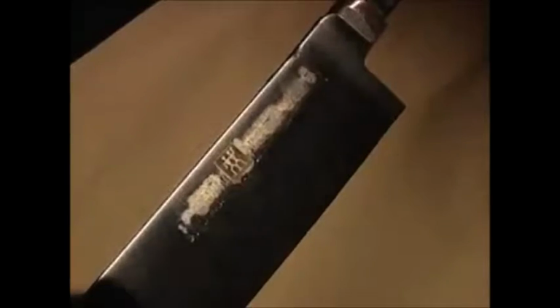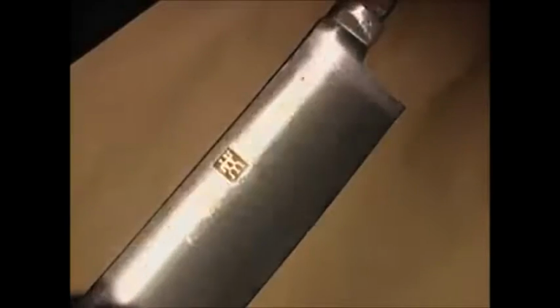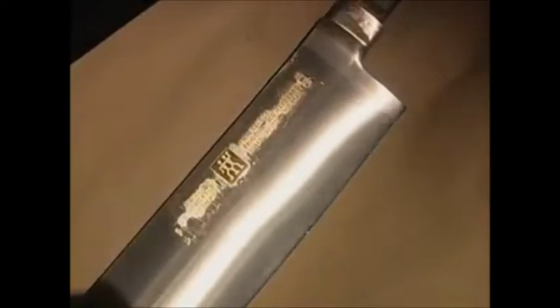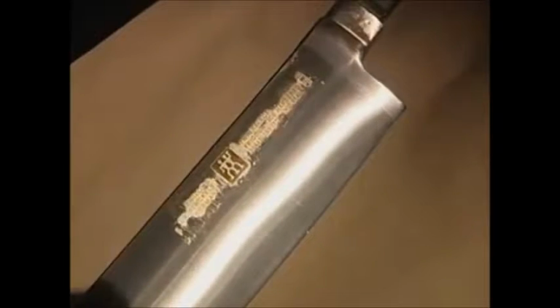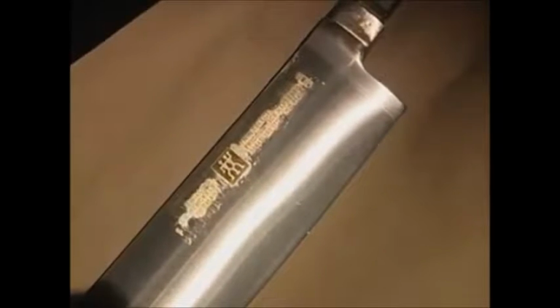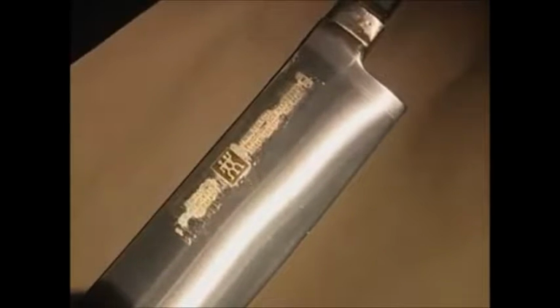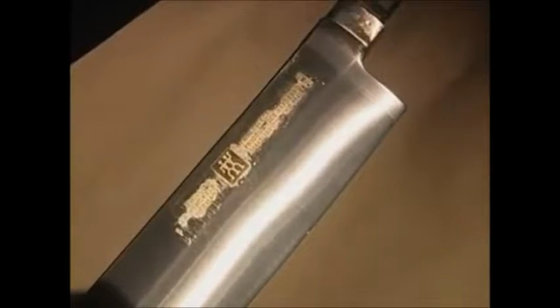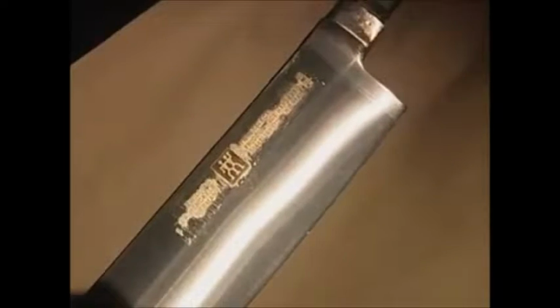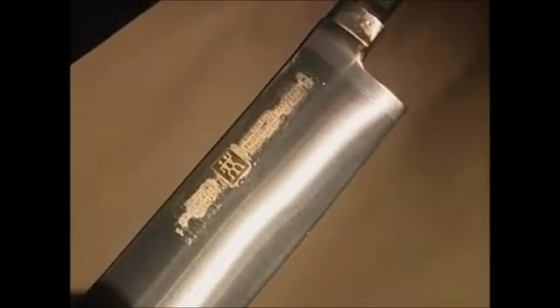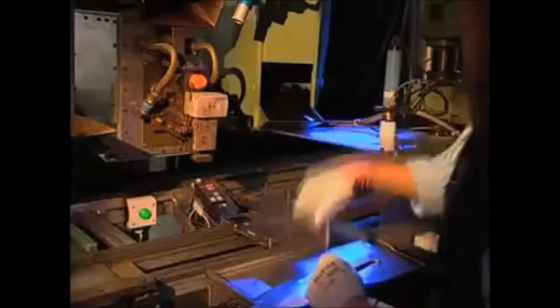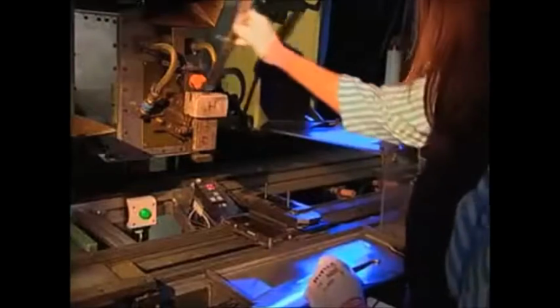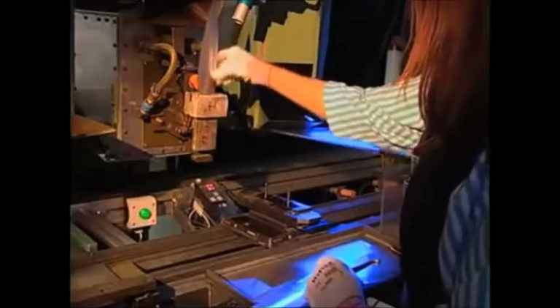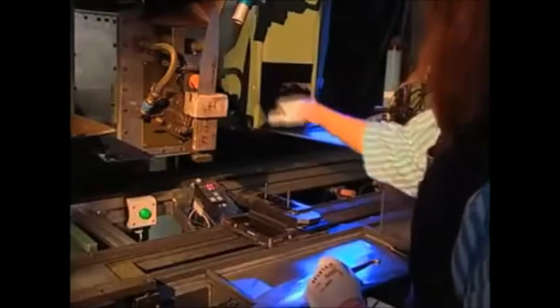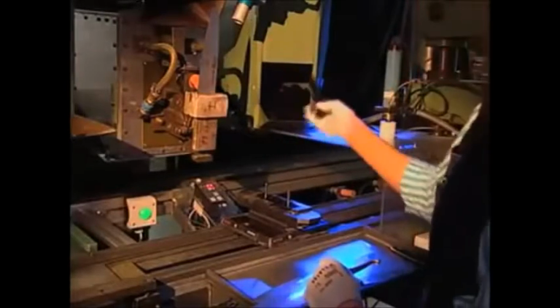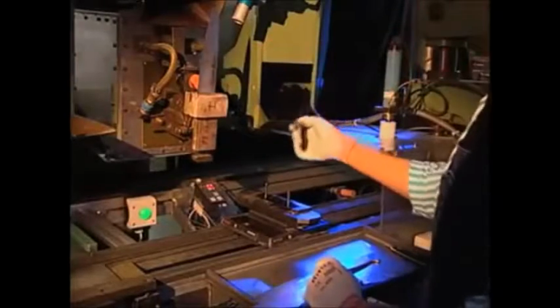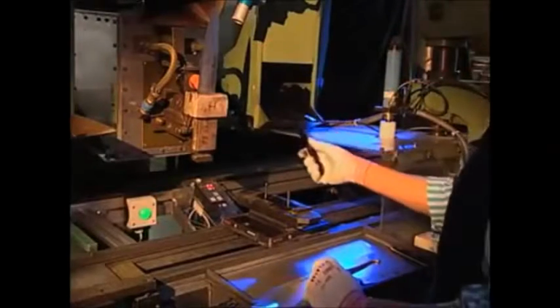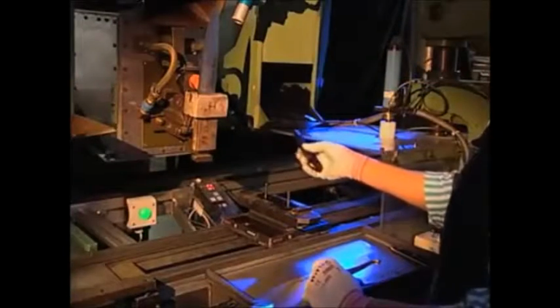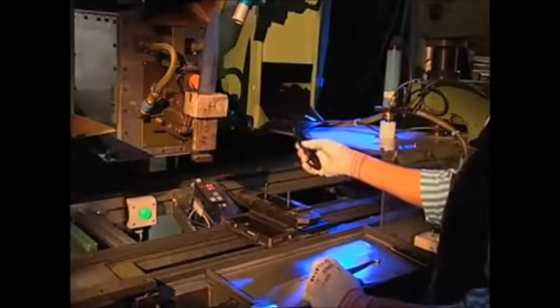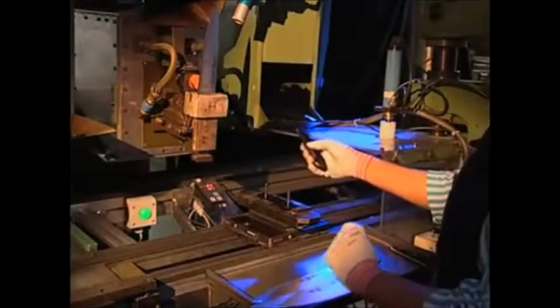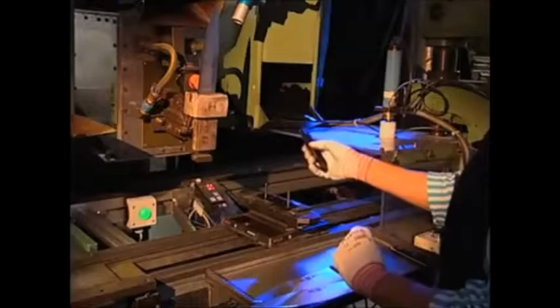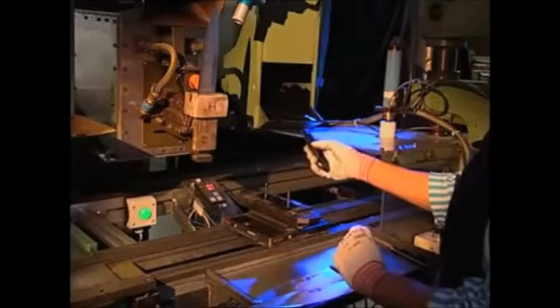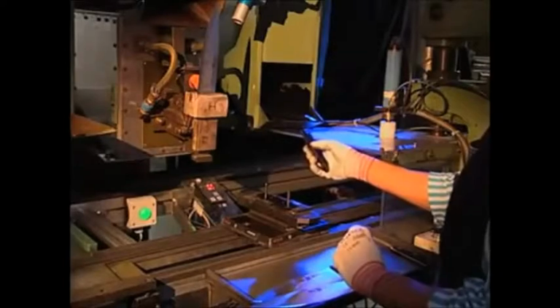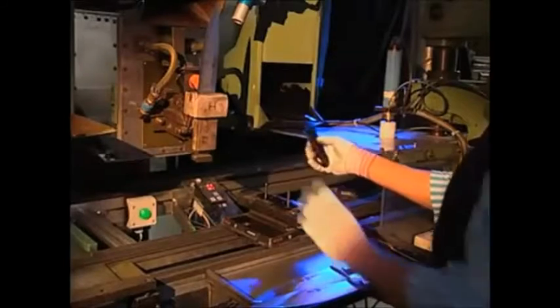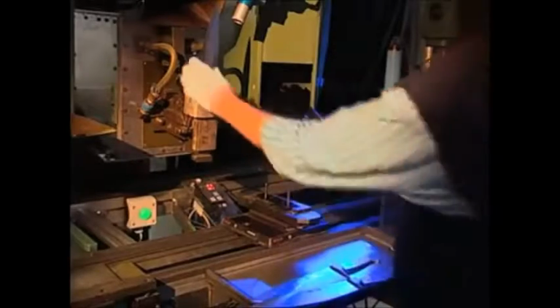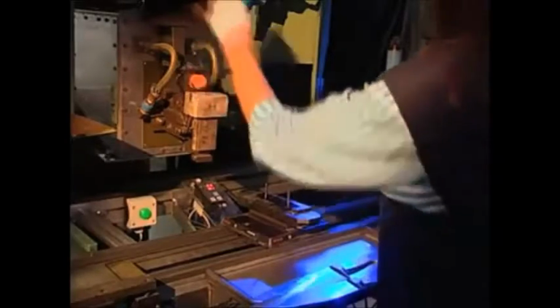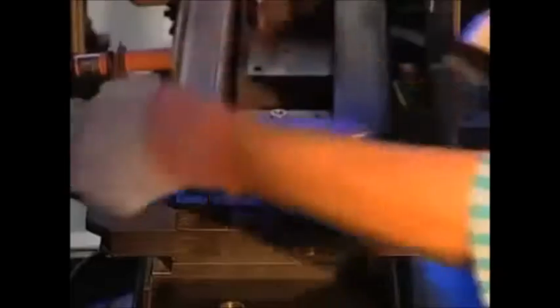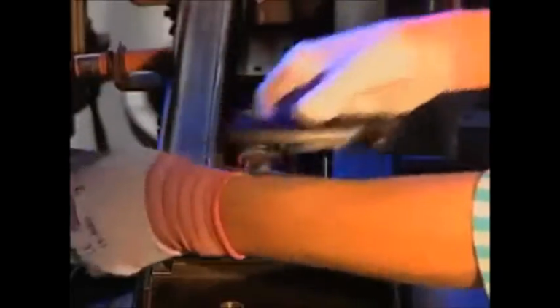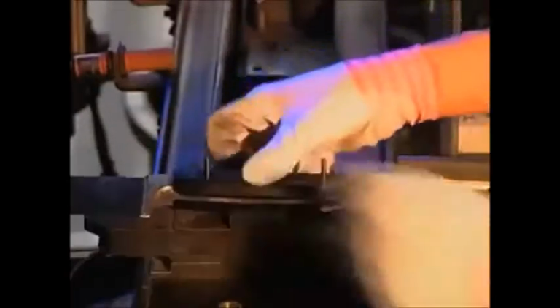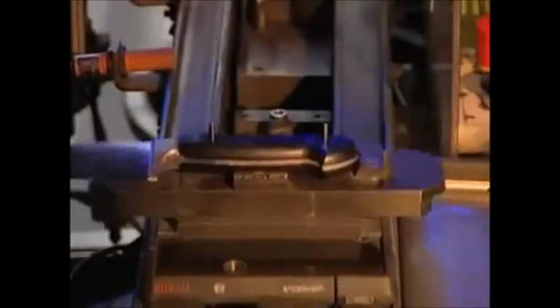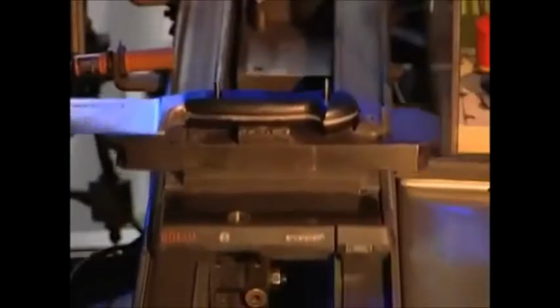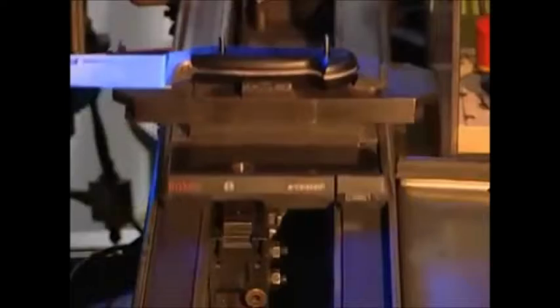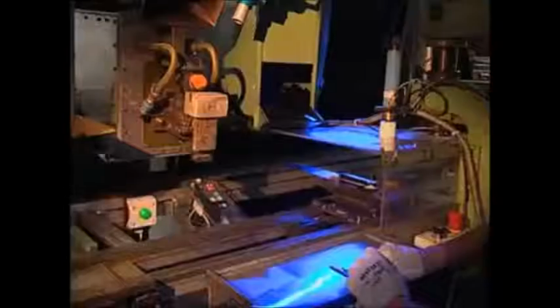Up to this point, the knife still has no handle. When it comes to fitting the handle of riveted knives, both scales are attached and riveted by machines, making sure that scales and tang are firmly joined.